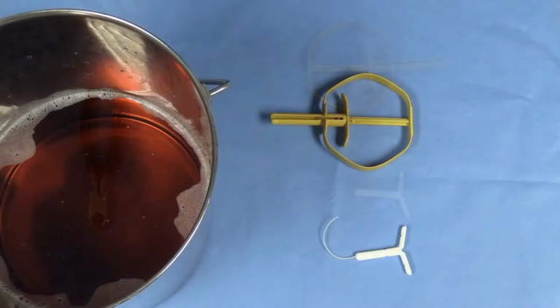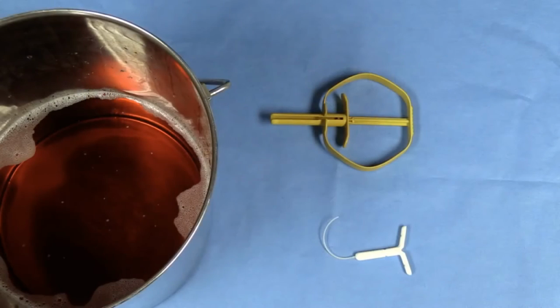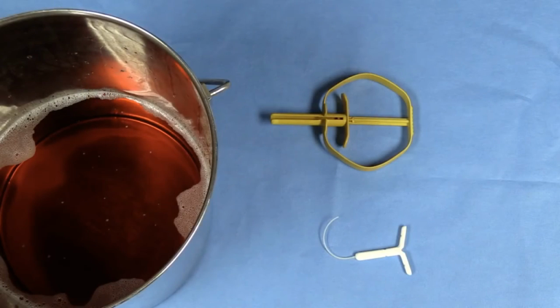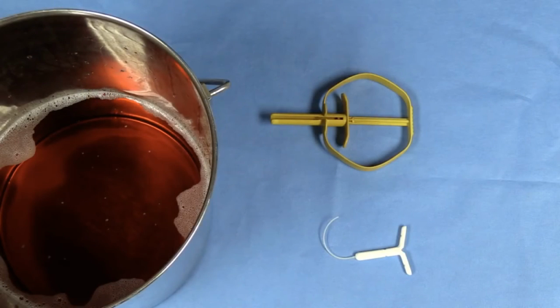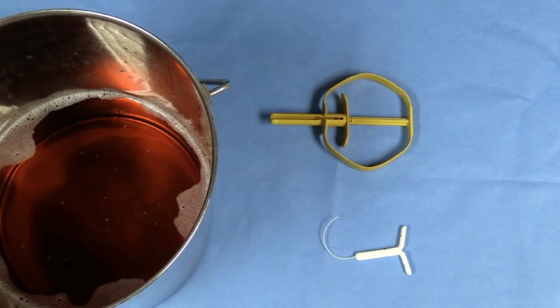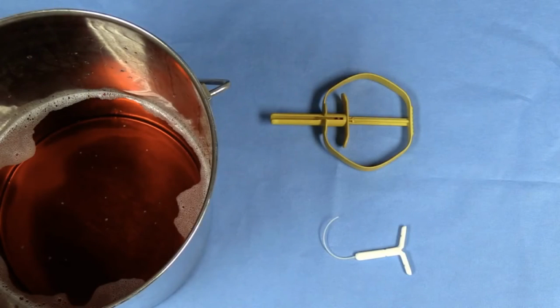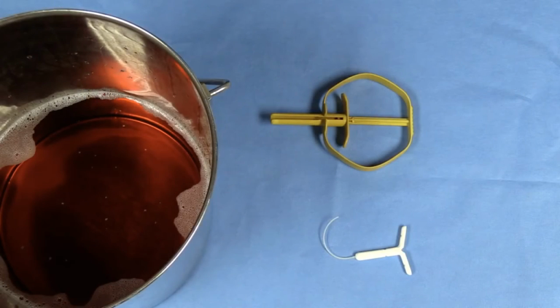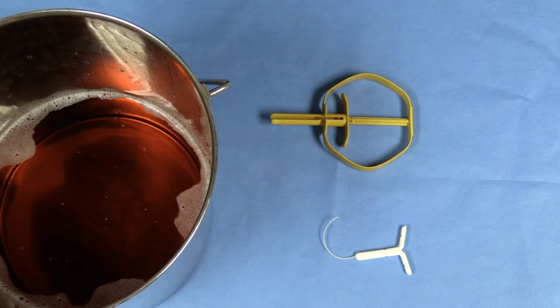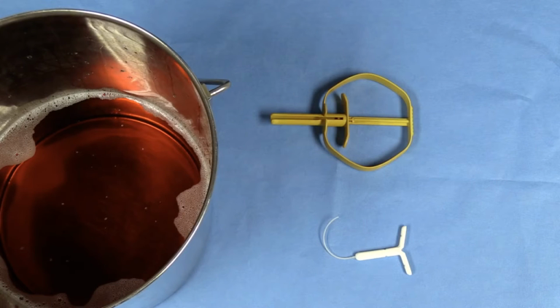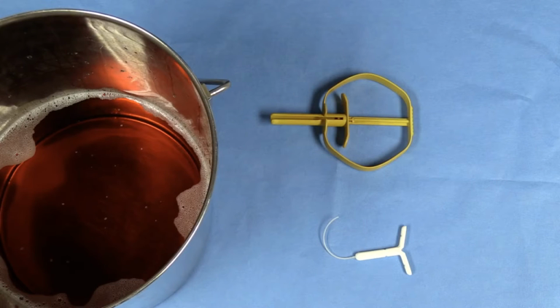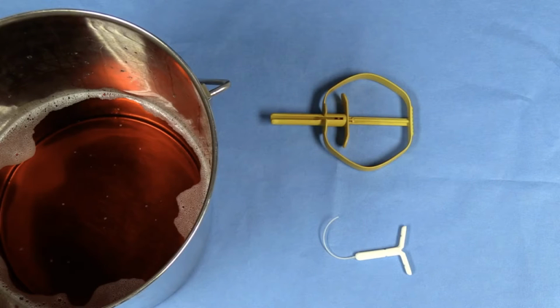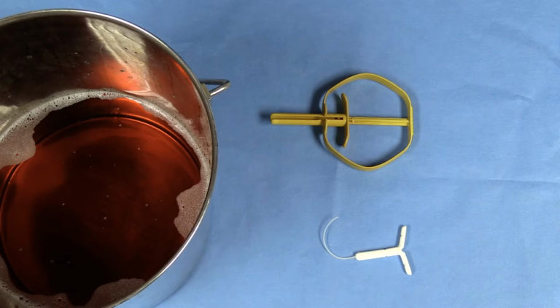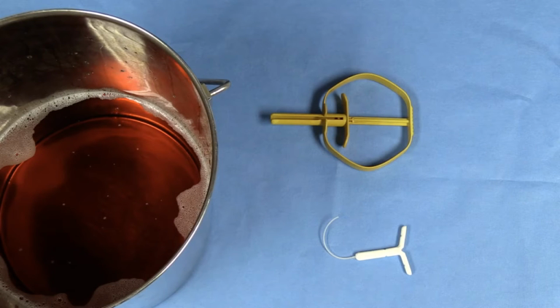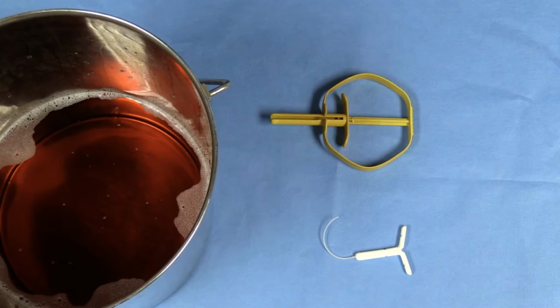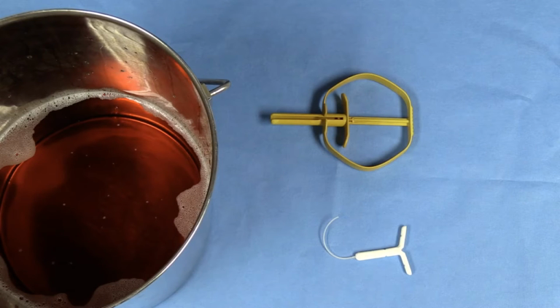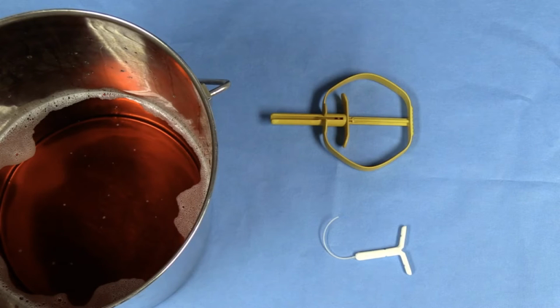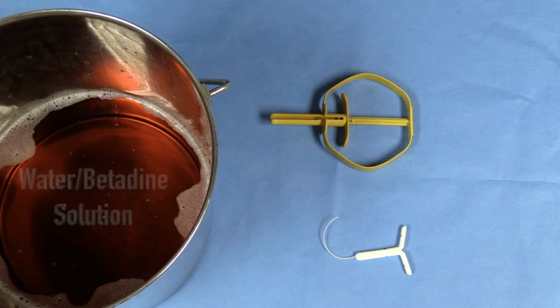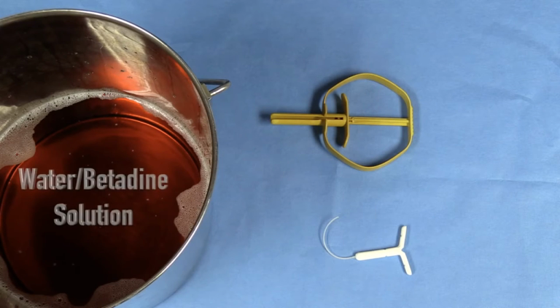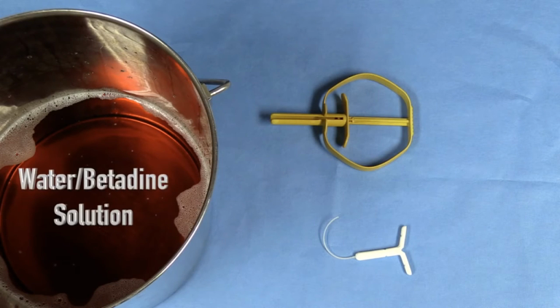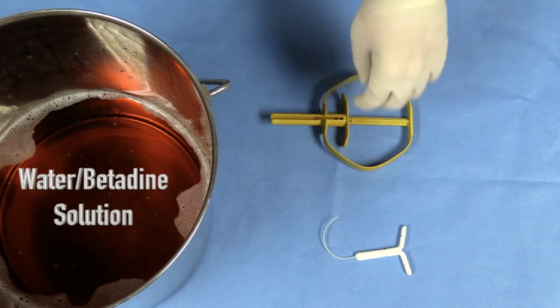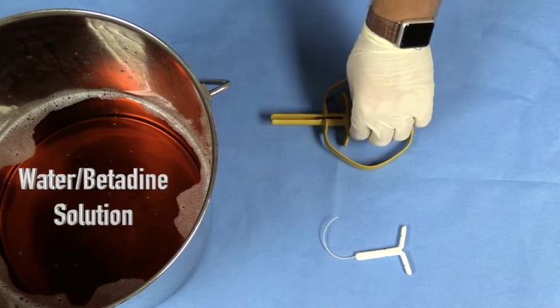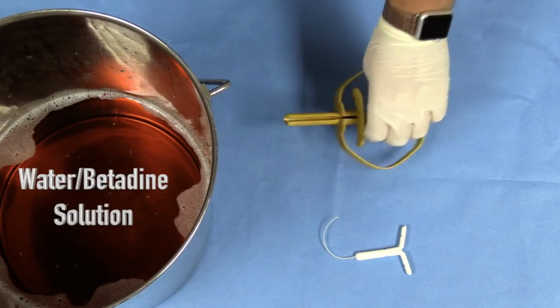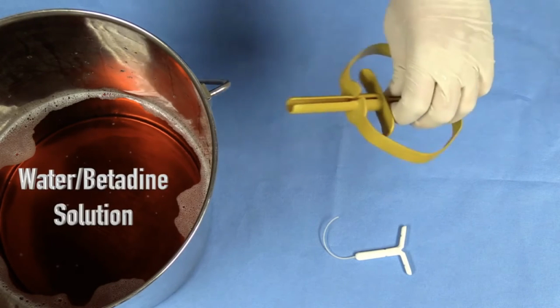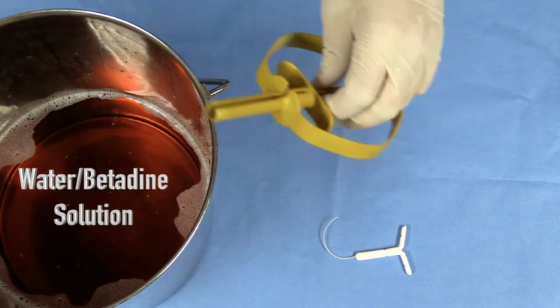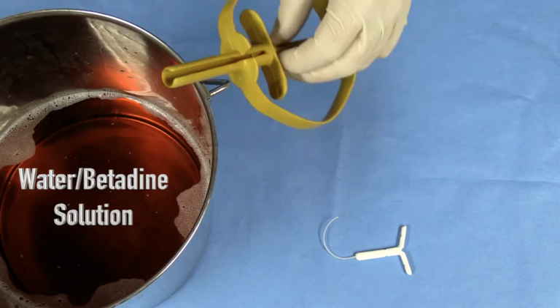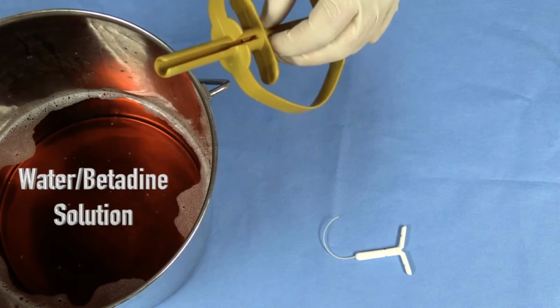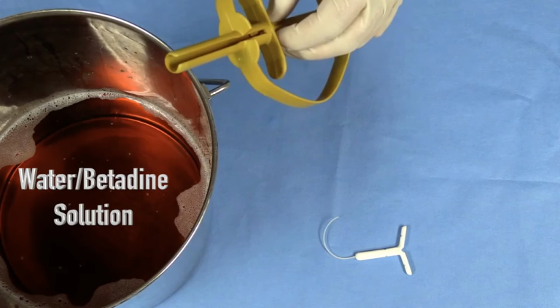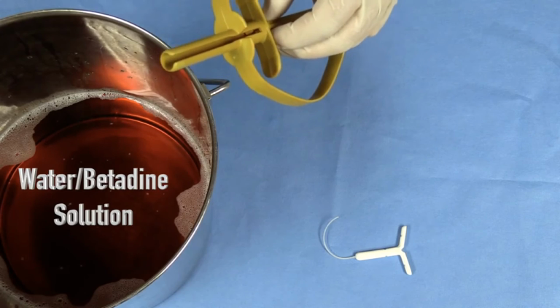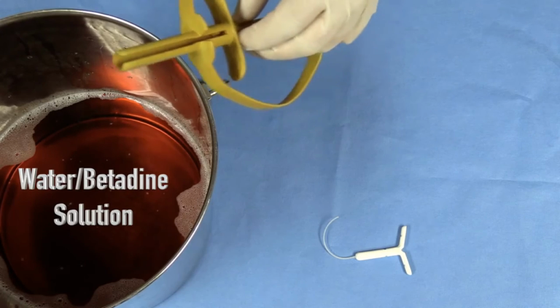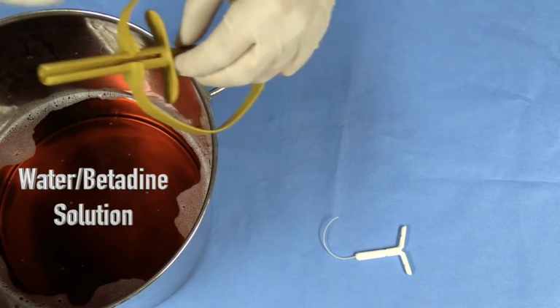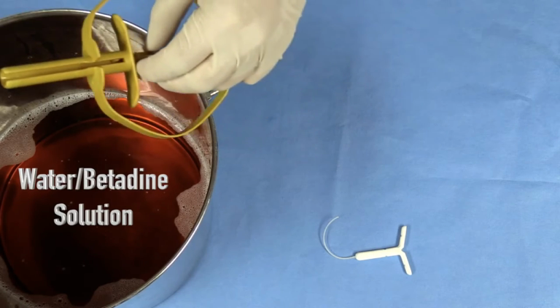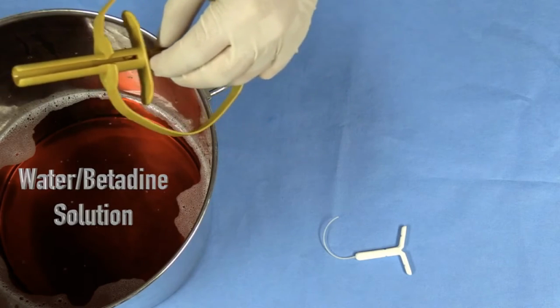An important step in the process is always disinfecting your seeder applicator before each use. We like to use a water betadine solution that has a tea-like color.